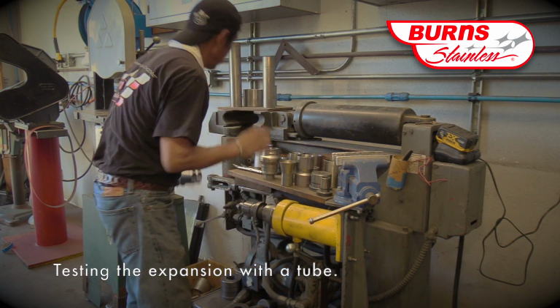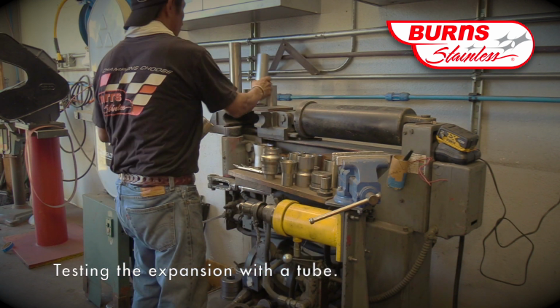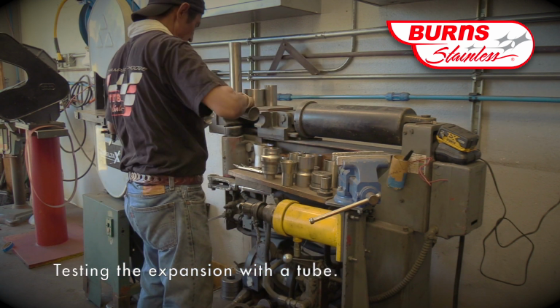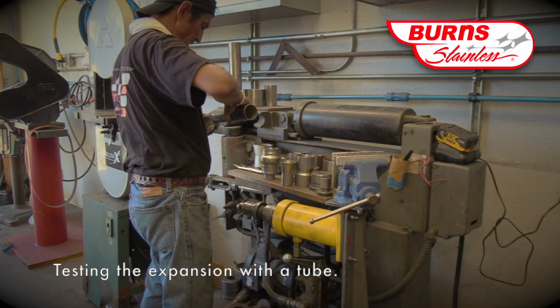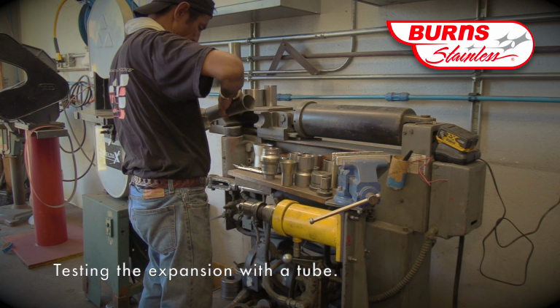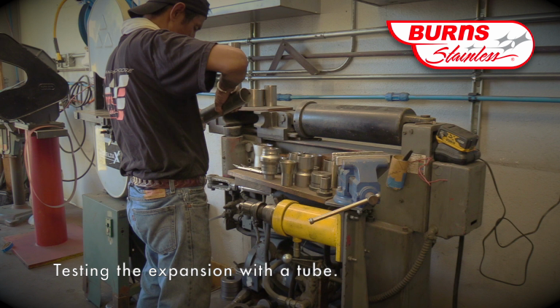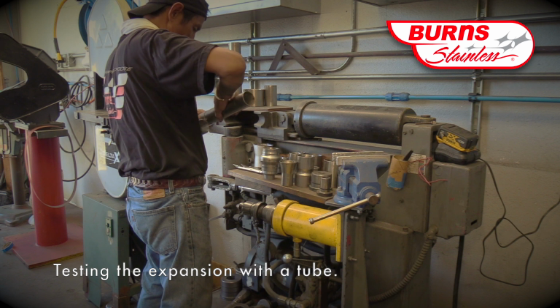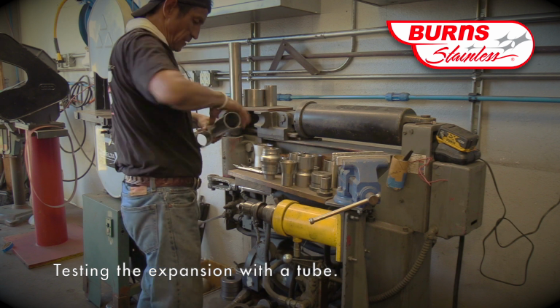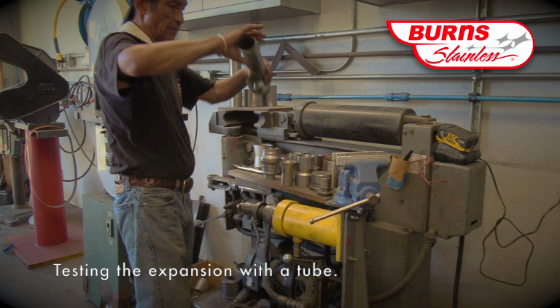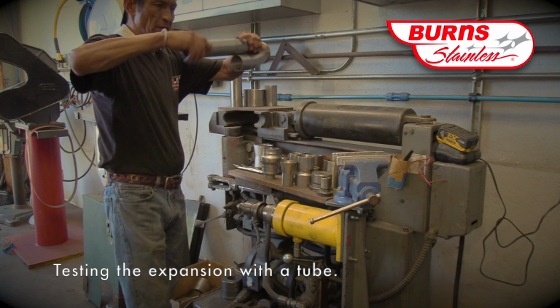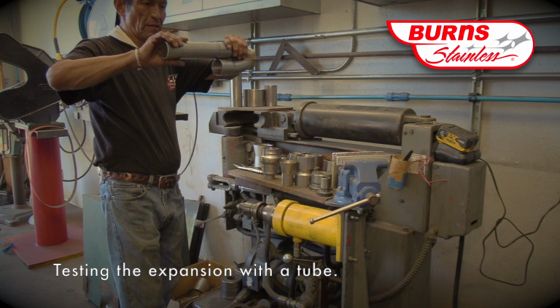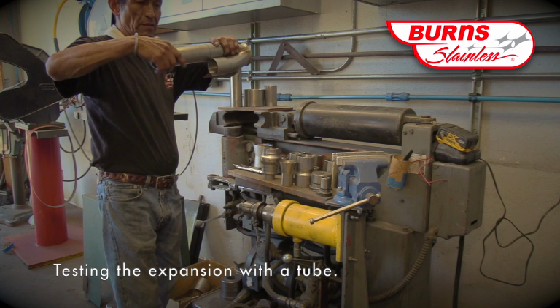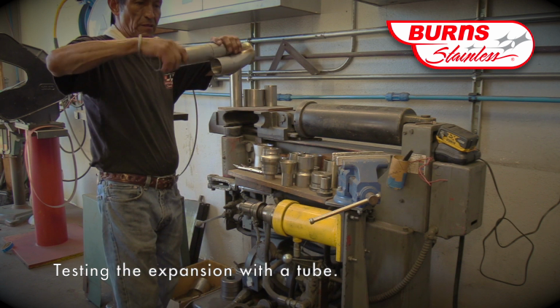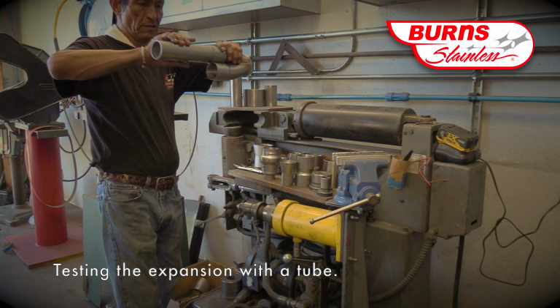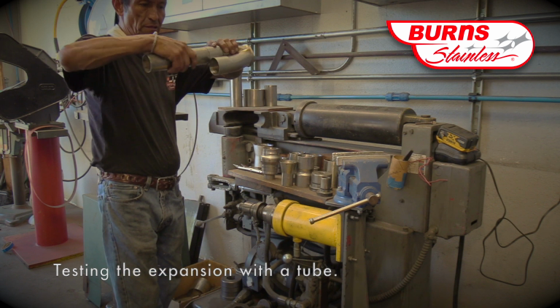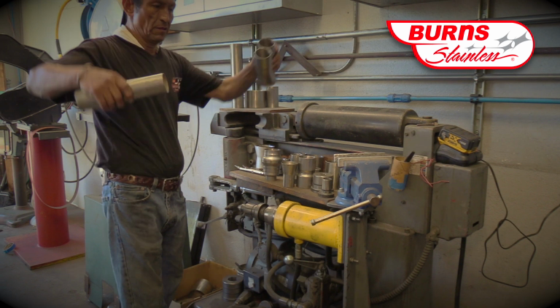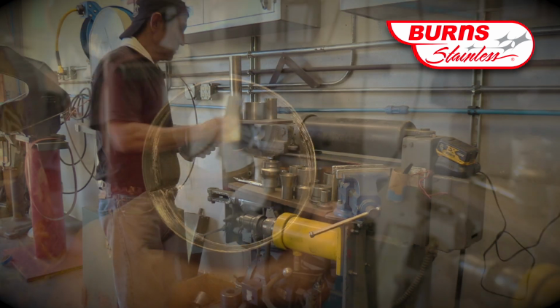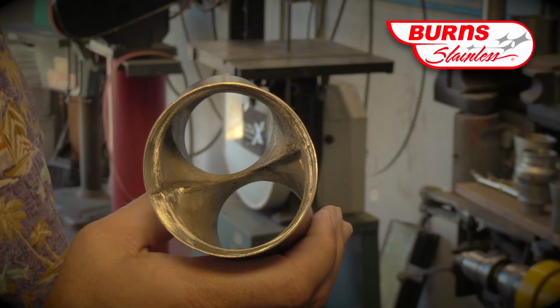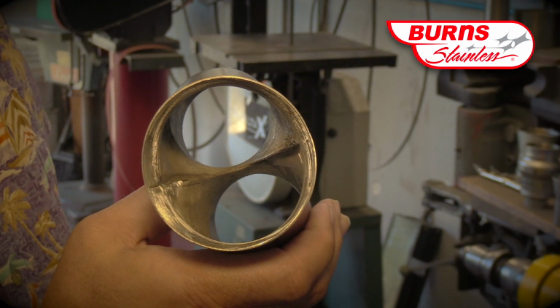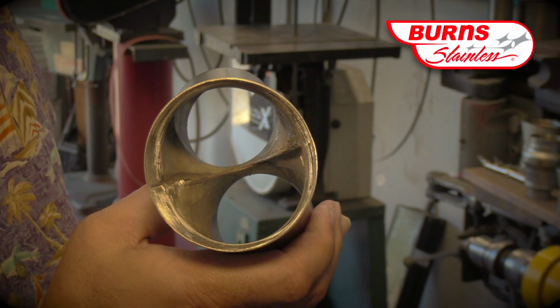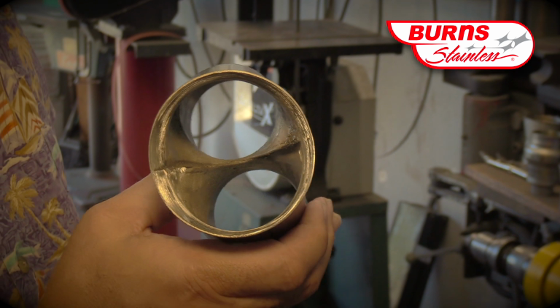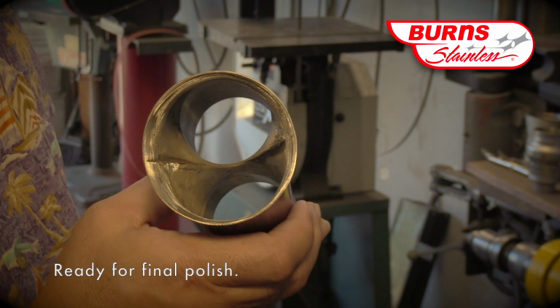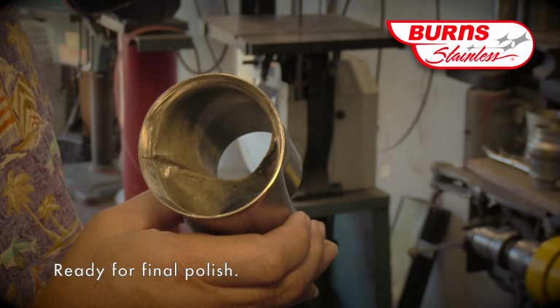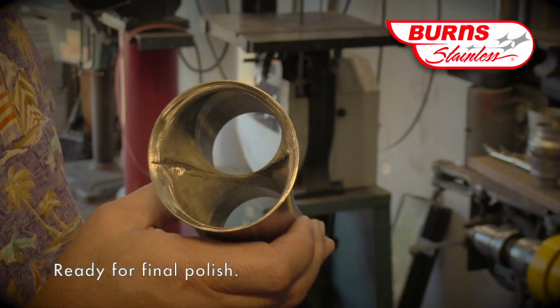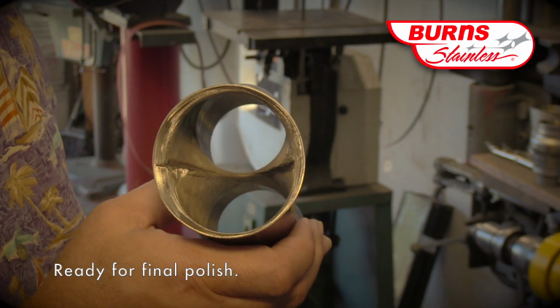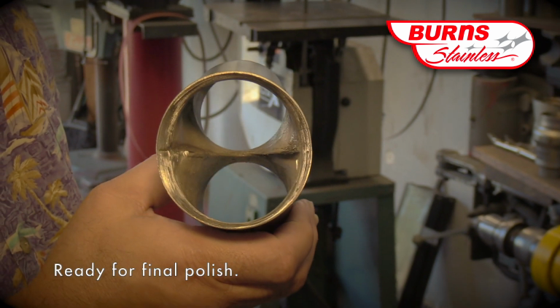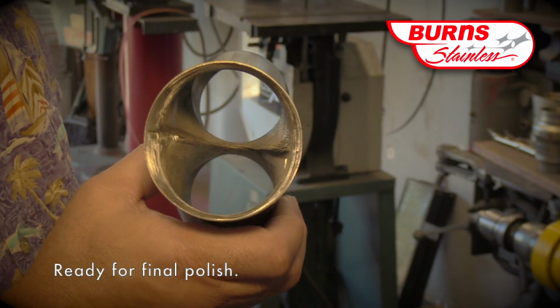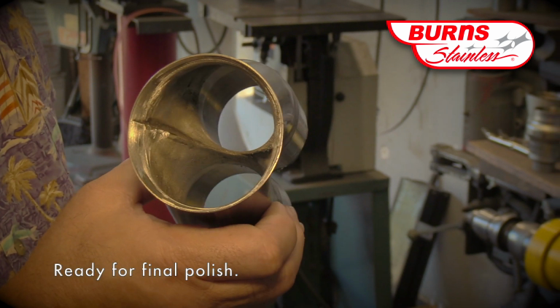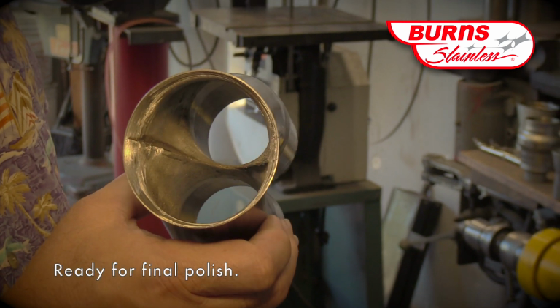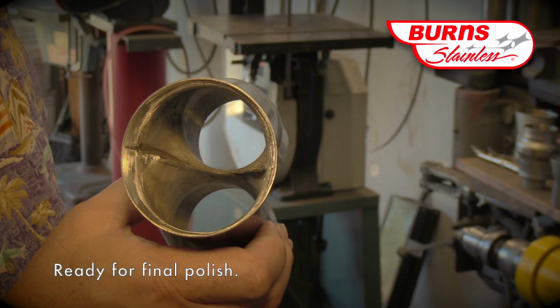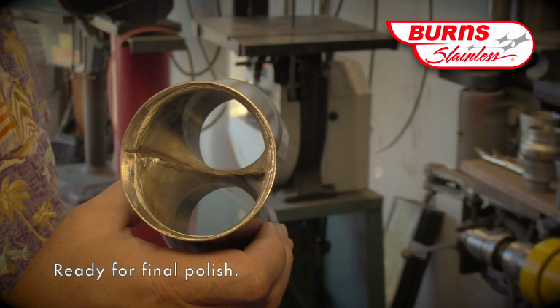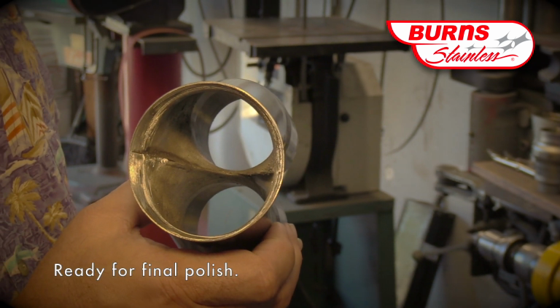You'll see that Fernando has a sample tube that he is using to make sure that the inlet slips are properly sized. Now that the collector outlet is larger, Fernando can go back into the collector and do some final polishing.